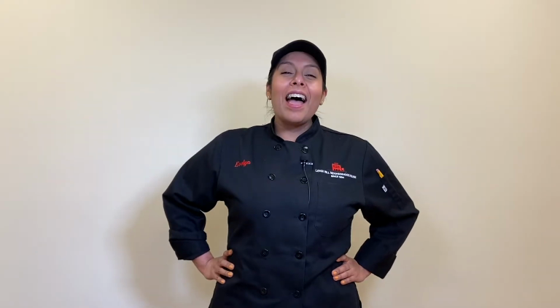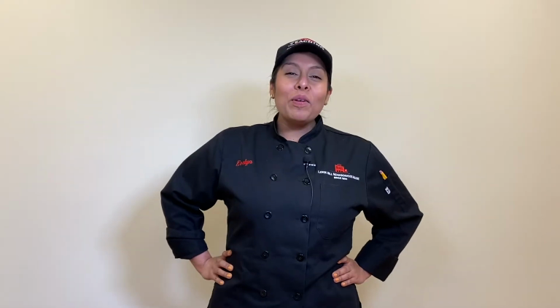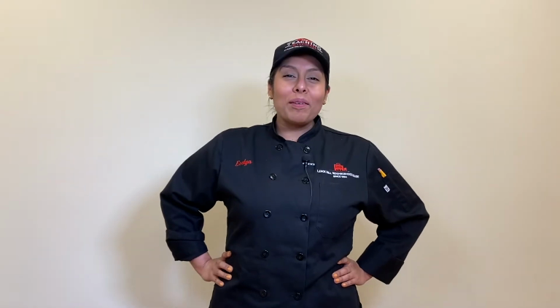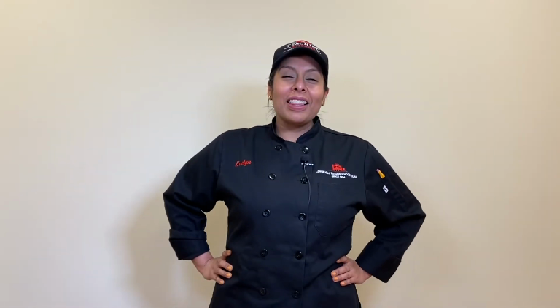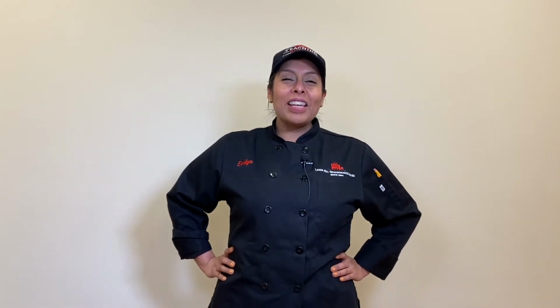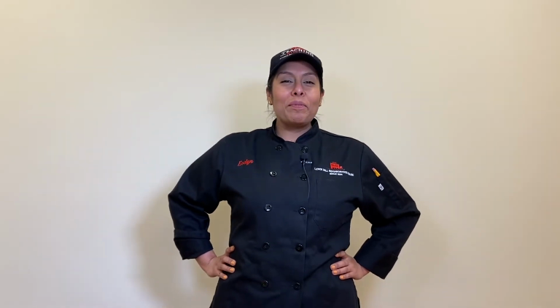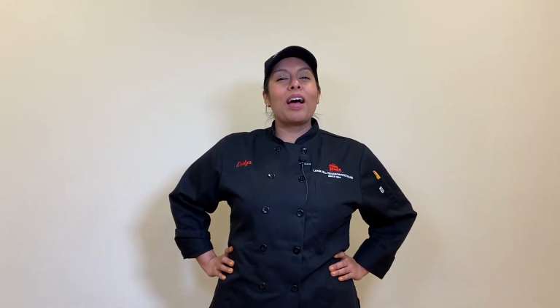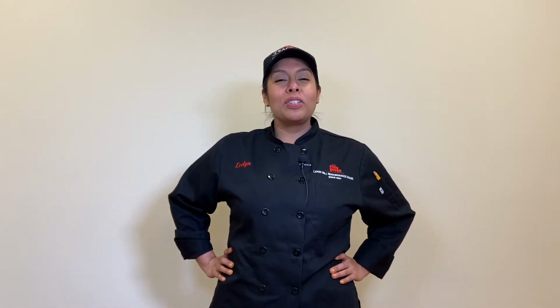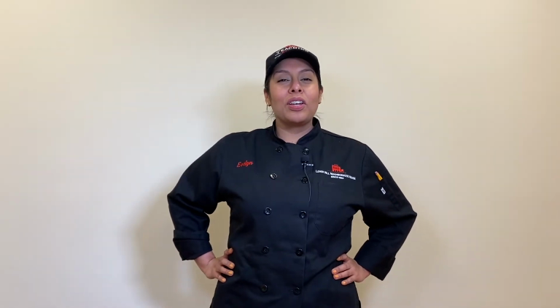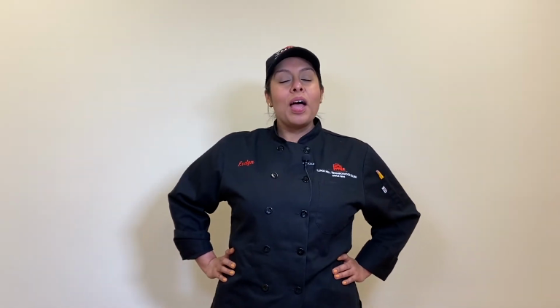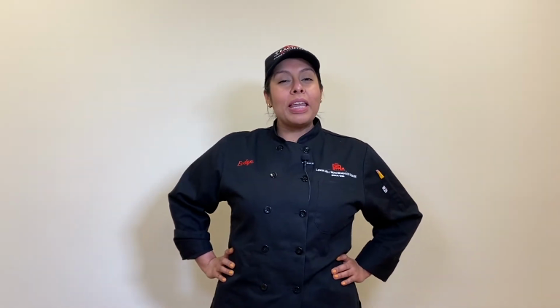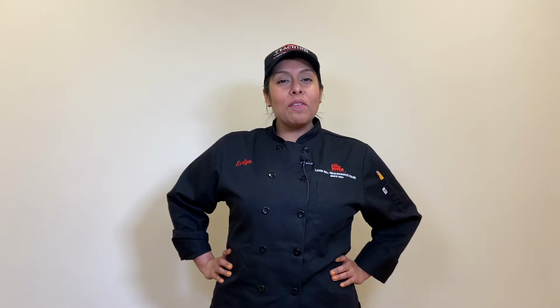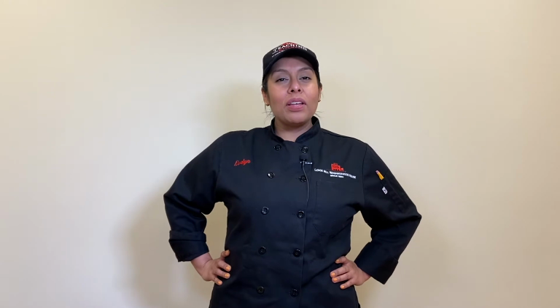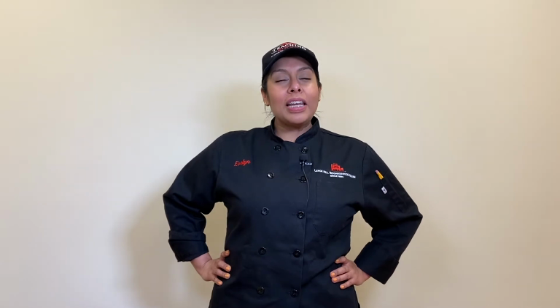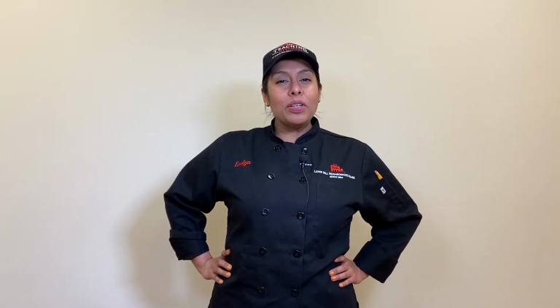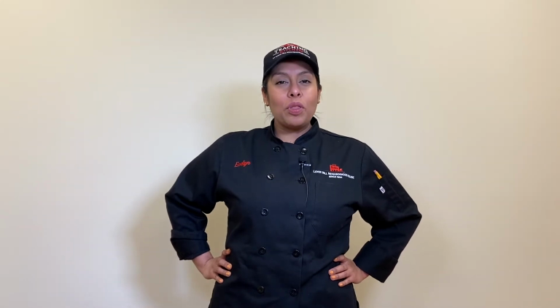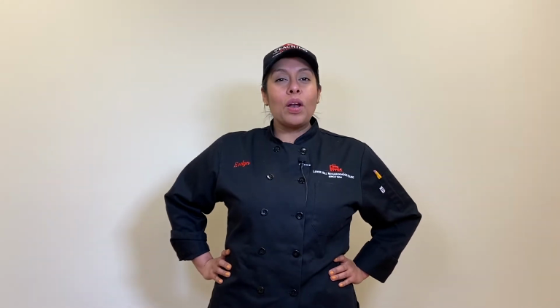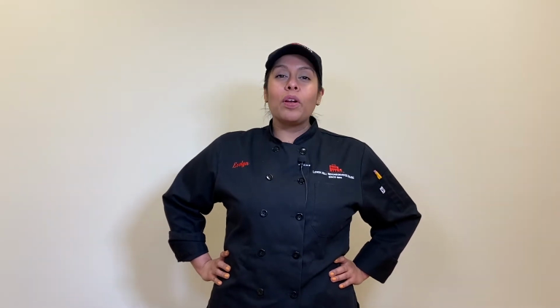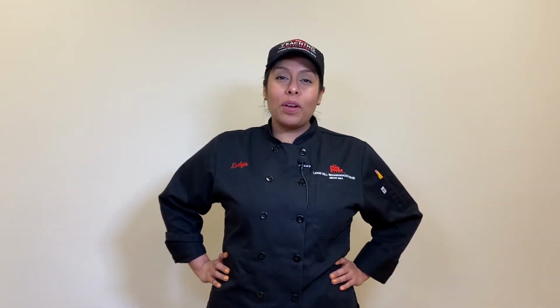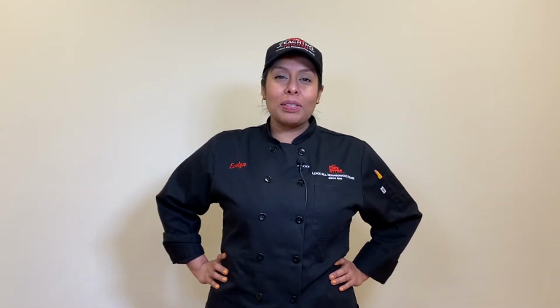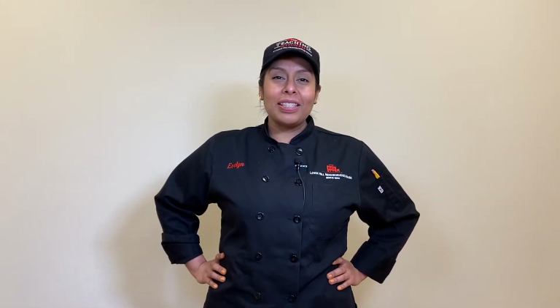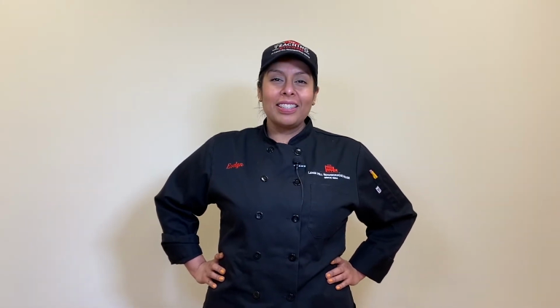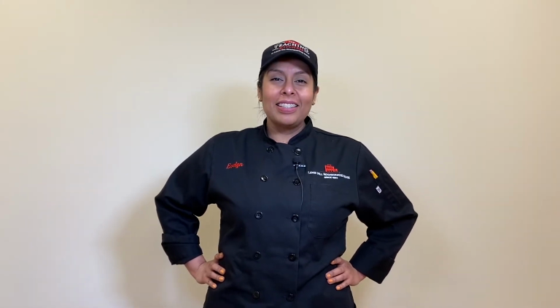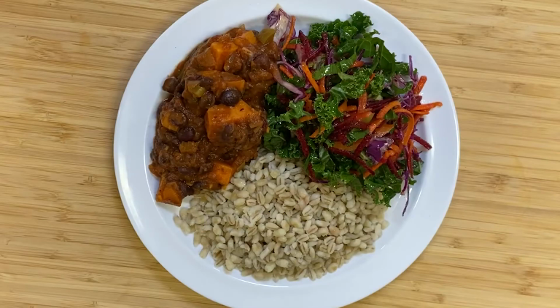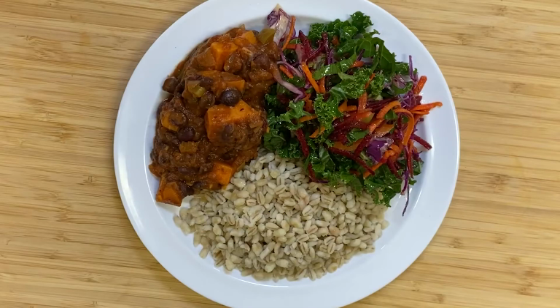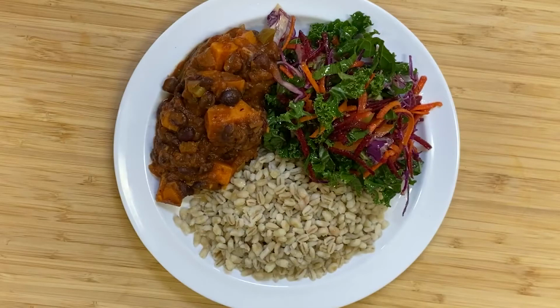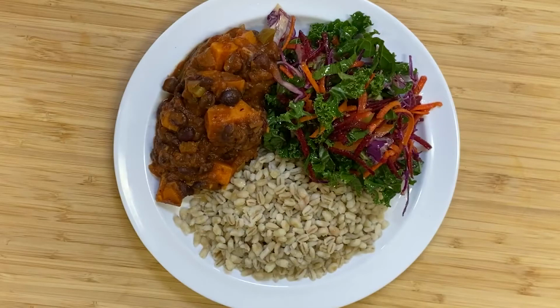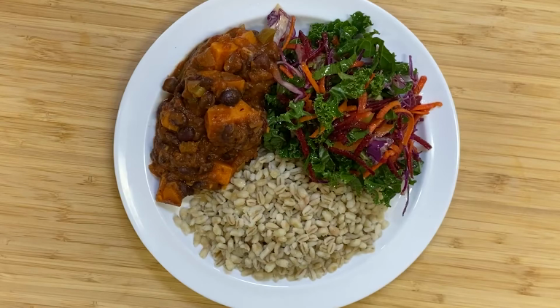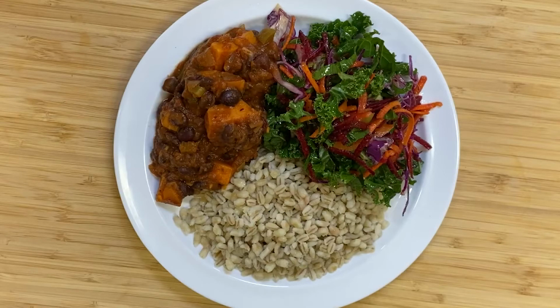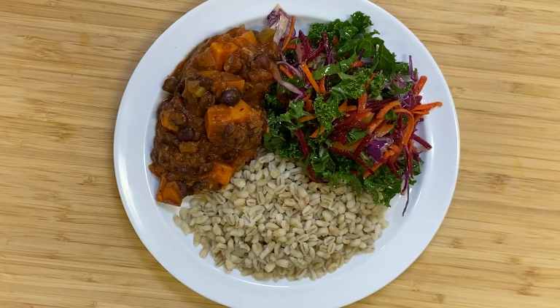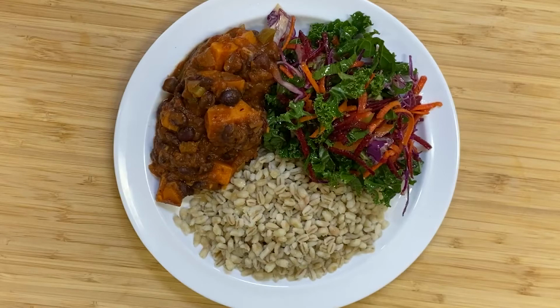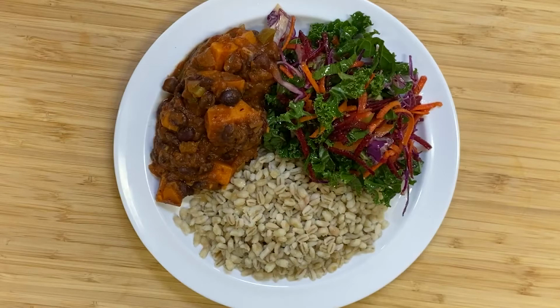Hello and welcome to the Lenox Hill Neighborhood House Teaching Kitchen. My name is Chef Evelyn and today I'm going to share with you another one of our great recipes. Today we're going to be making a black bean sweet potato chili.